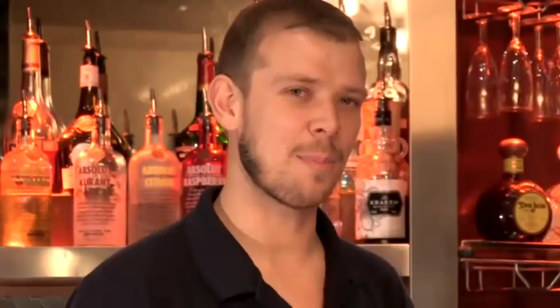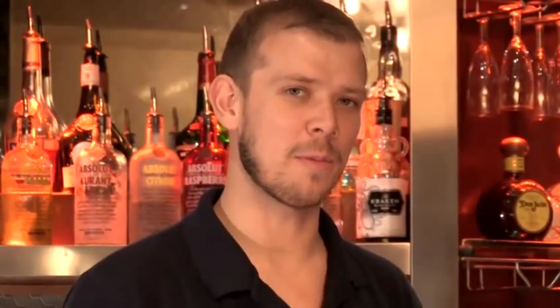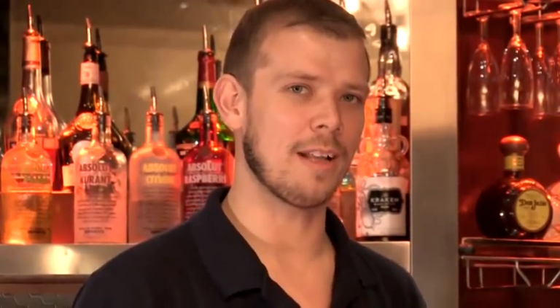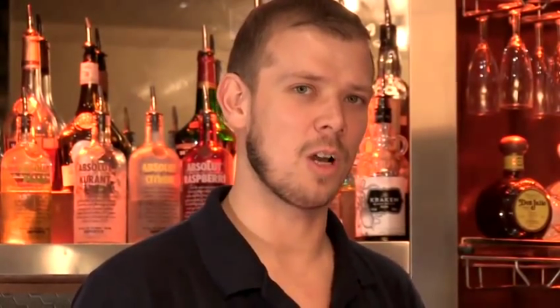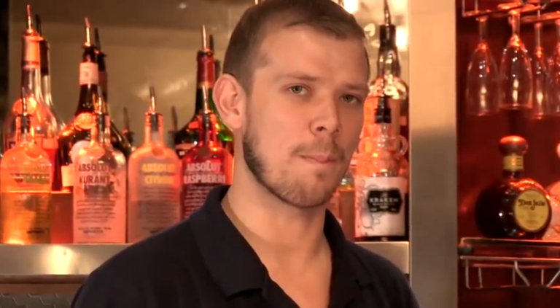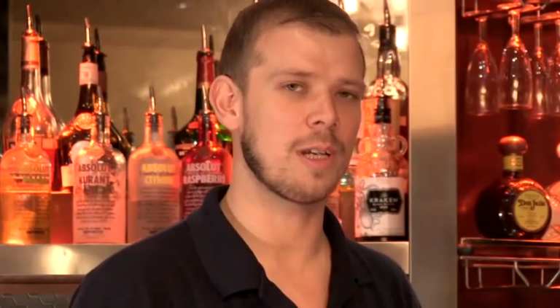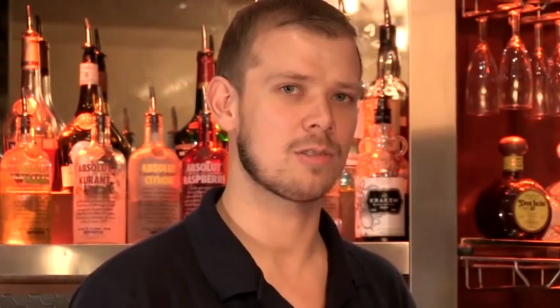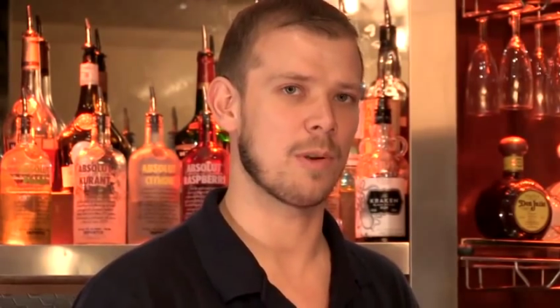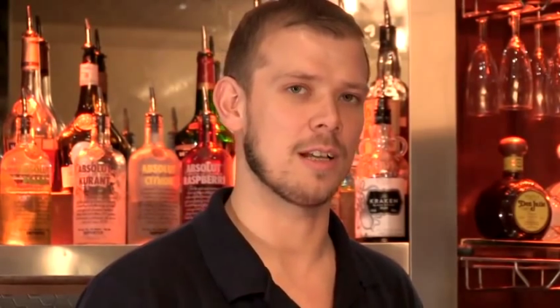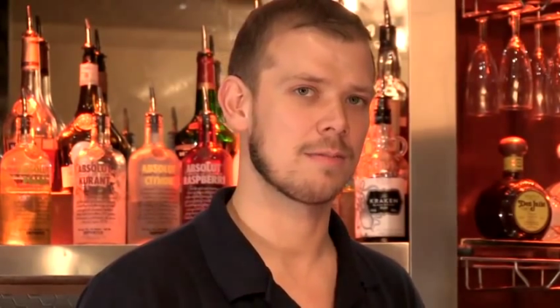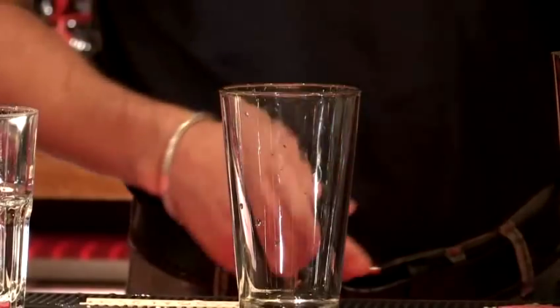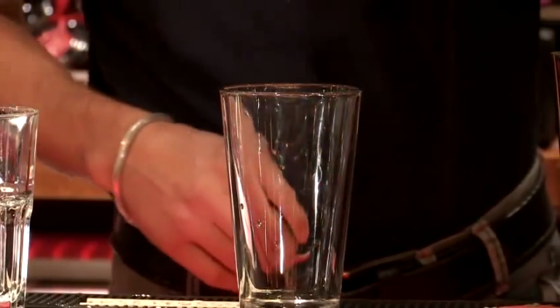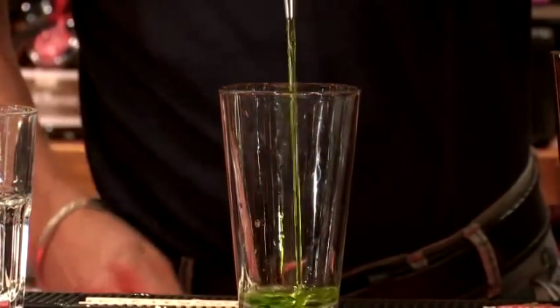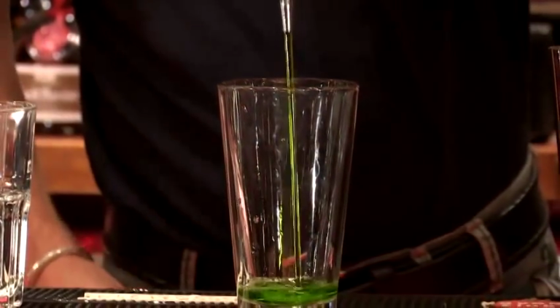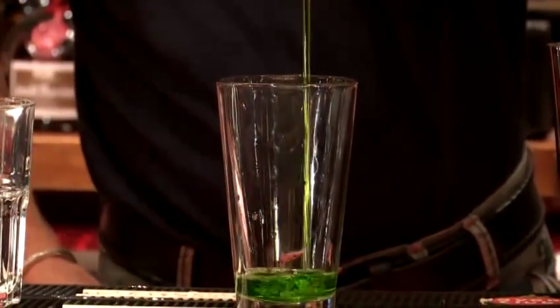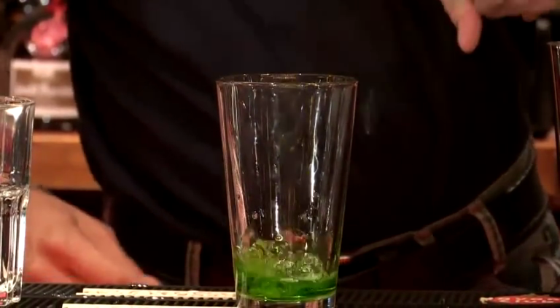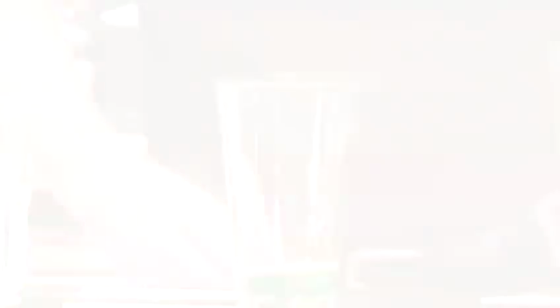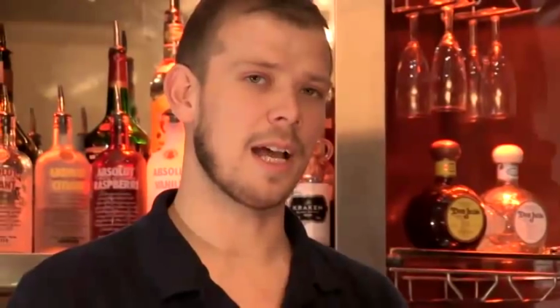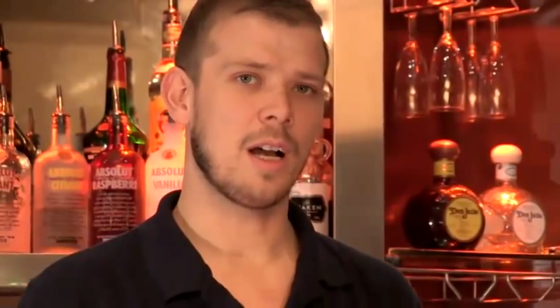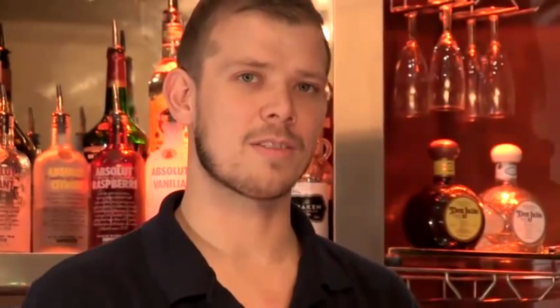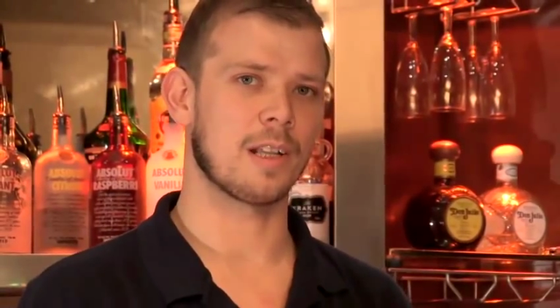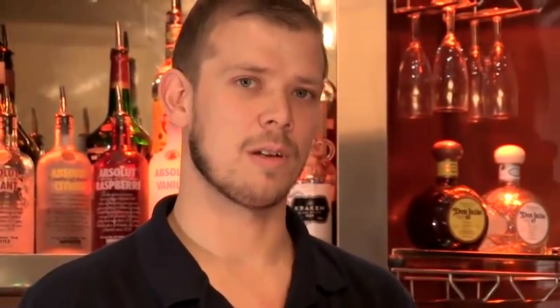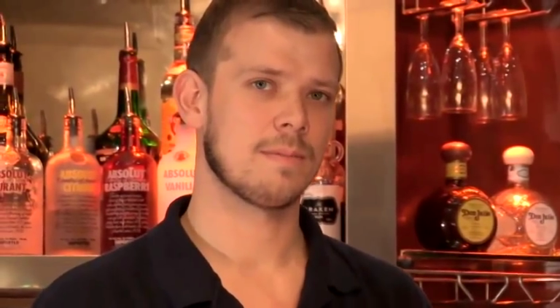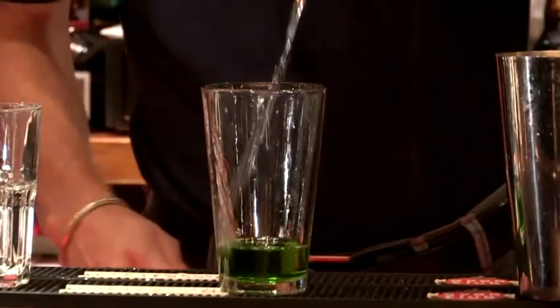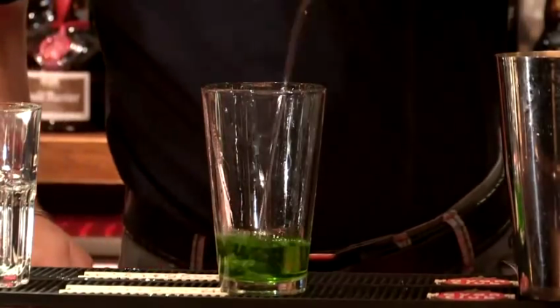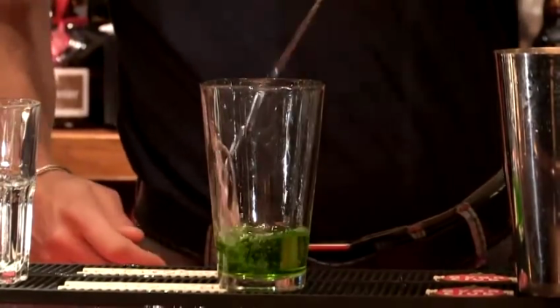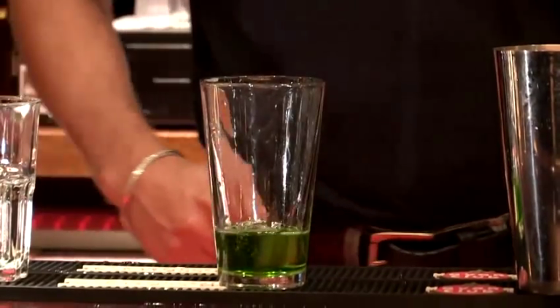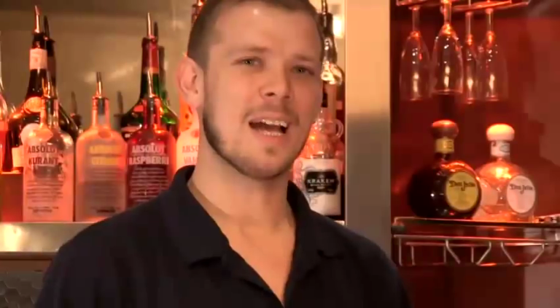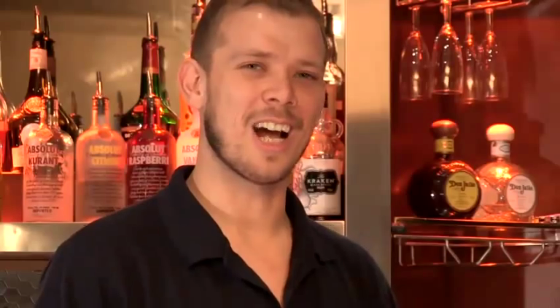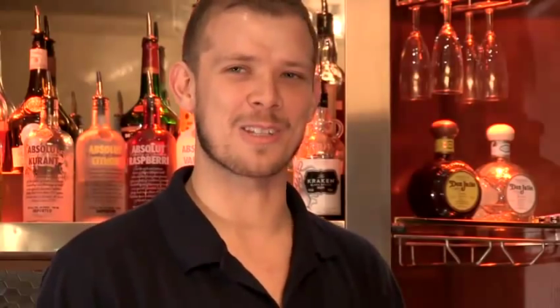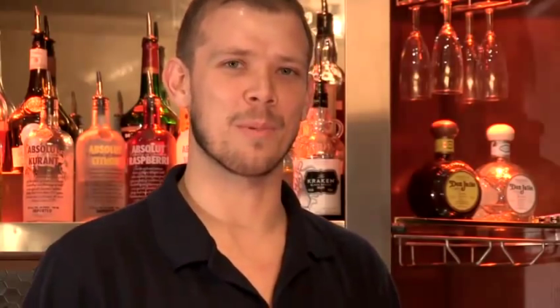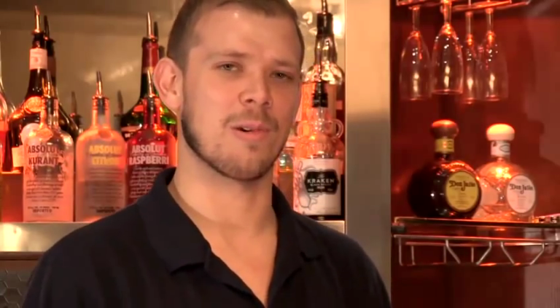First step, we're going to add one ounce of midori to the Boston glass. Now I'm going to add half an ounce of banana liqueur. Now I'm going to add half an ounce of malibu liqueur.